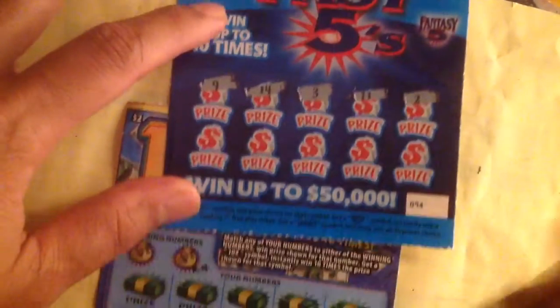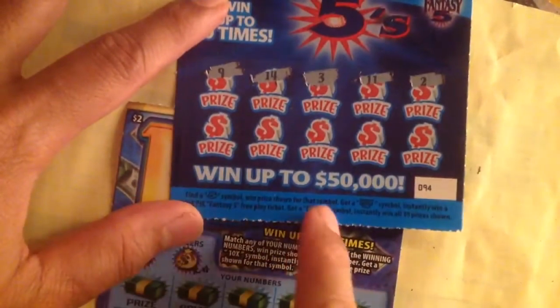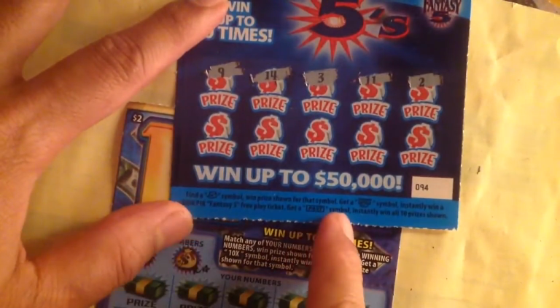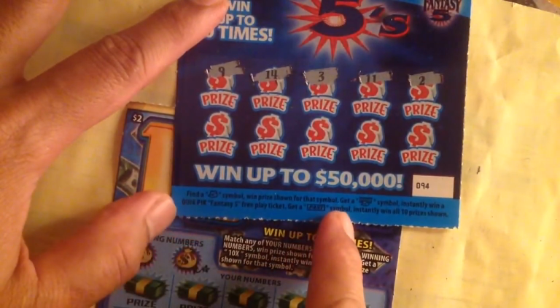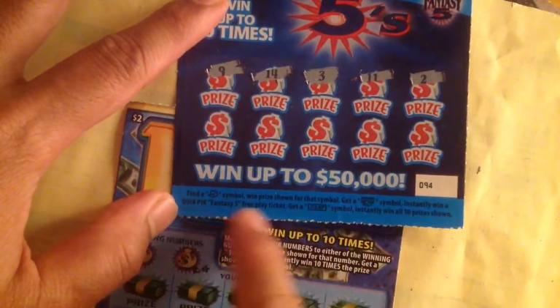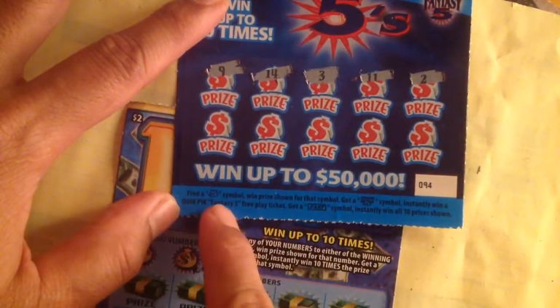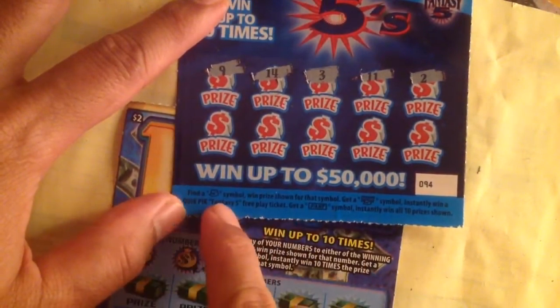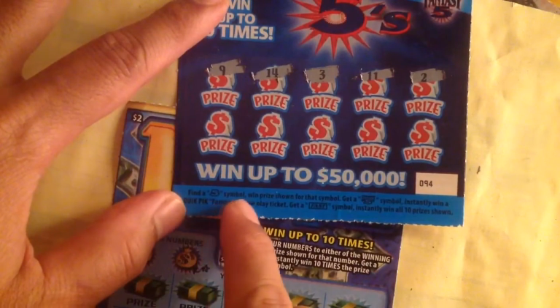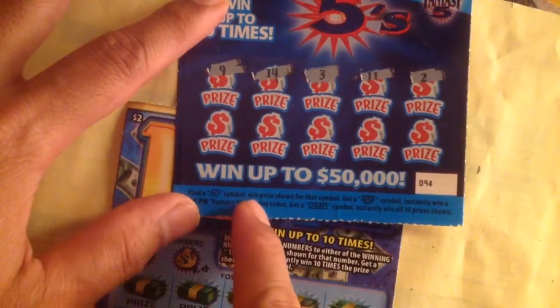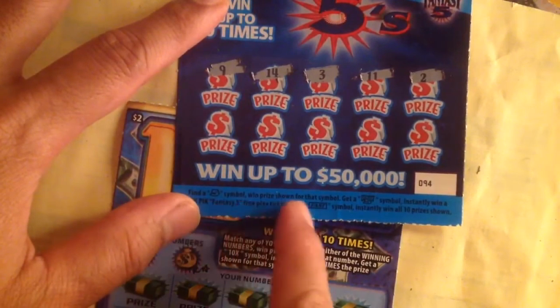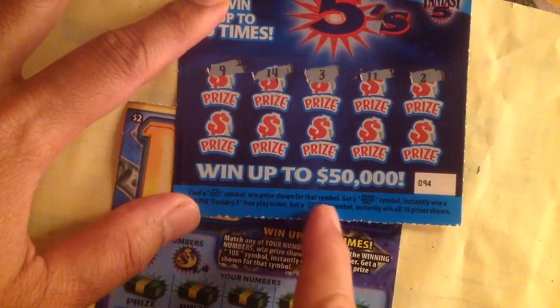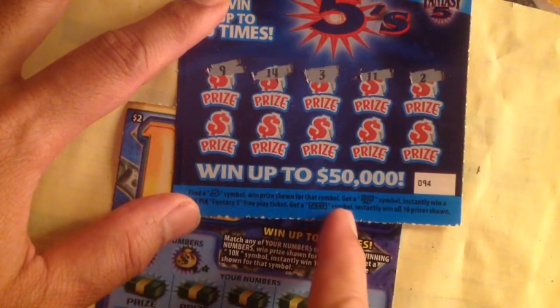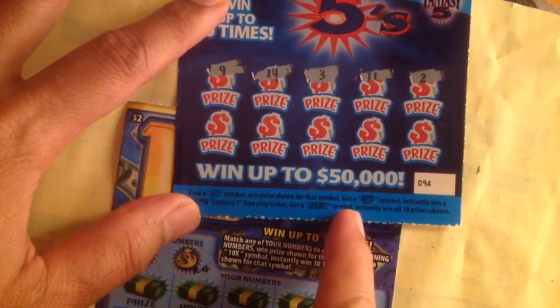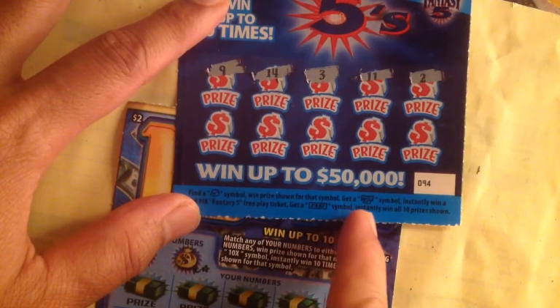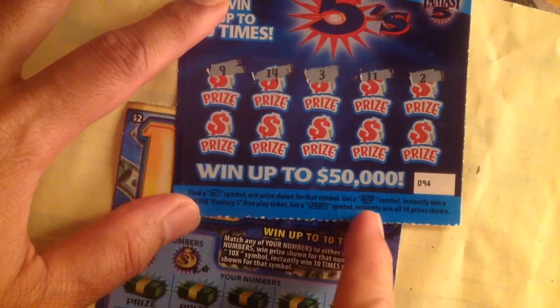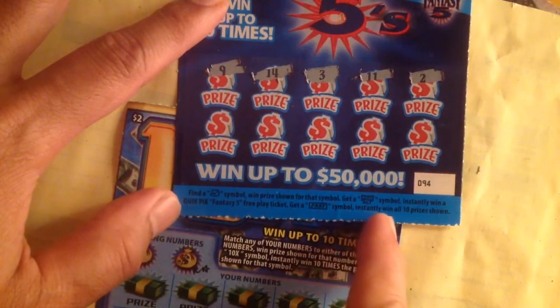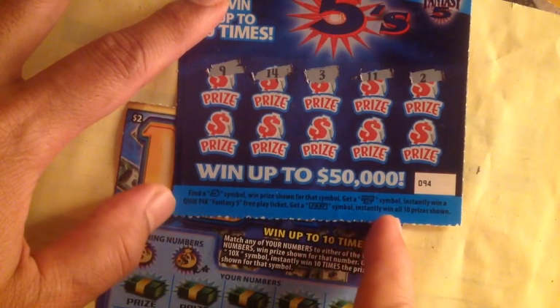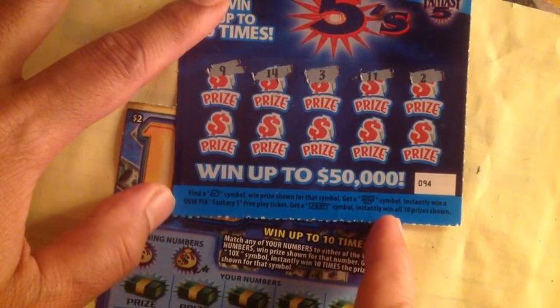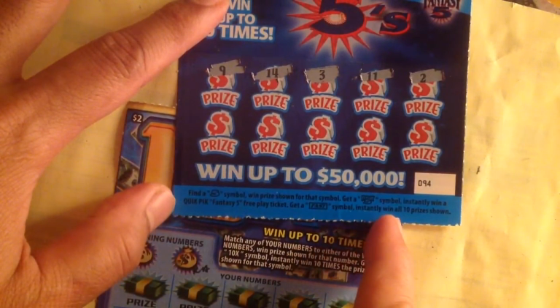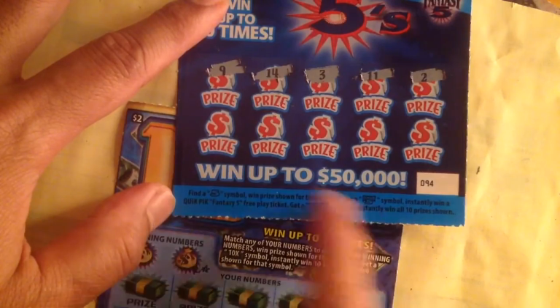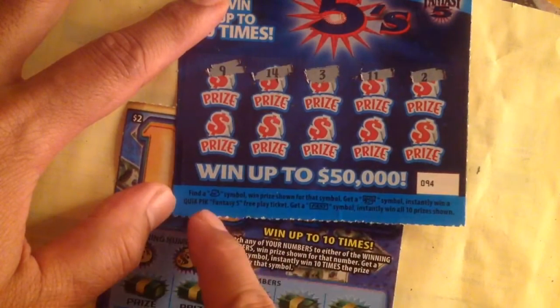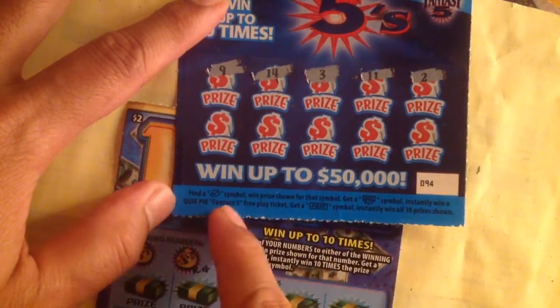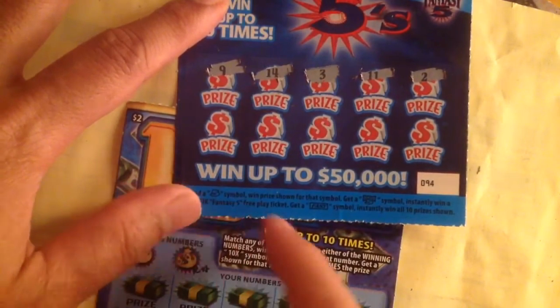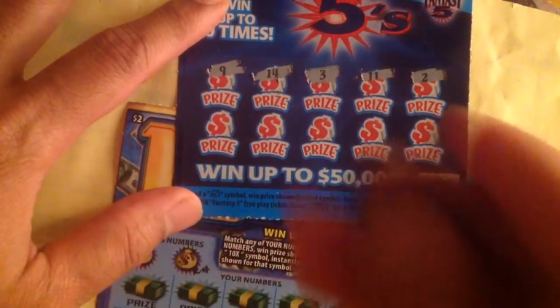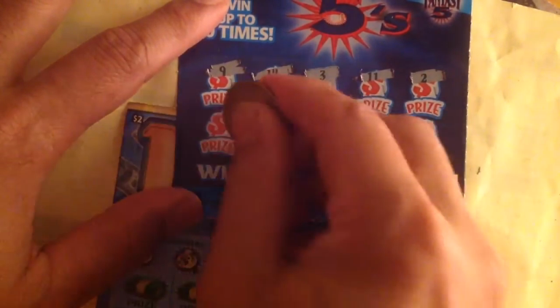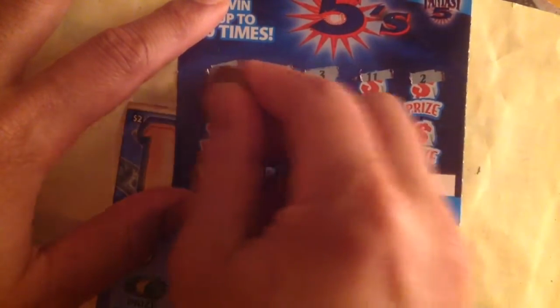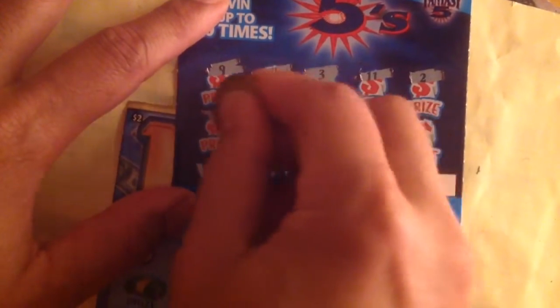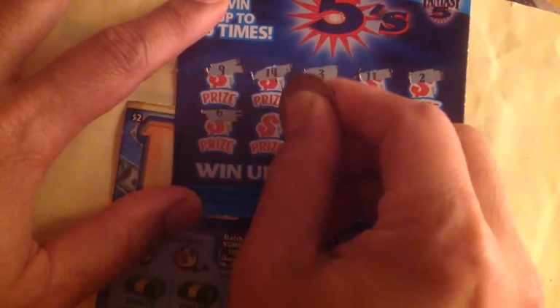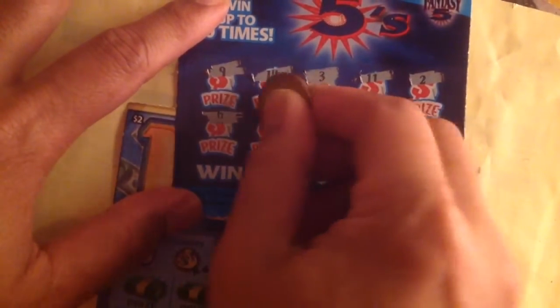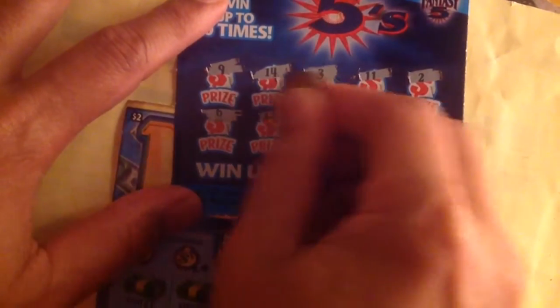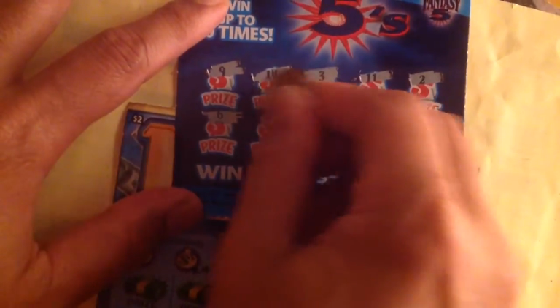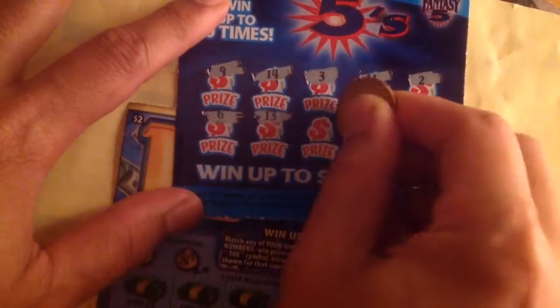The directions say: get the binder pipe symbol, win. Match the fantasy pipe symbol, win. I got a quick pick fantasy pipe — not bad, exciting!